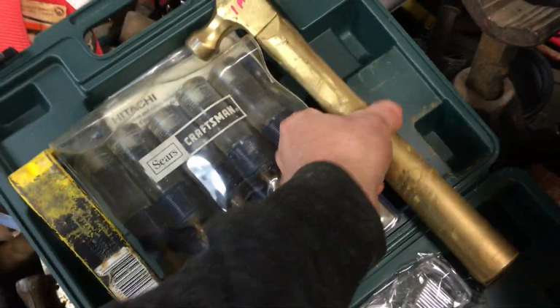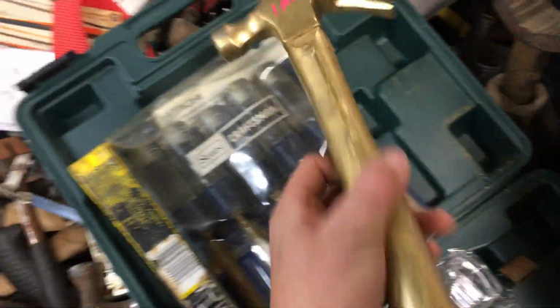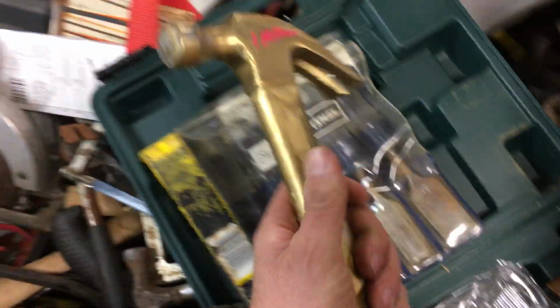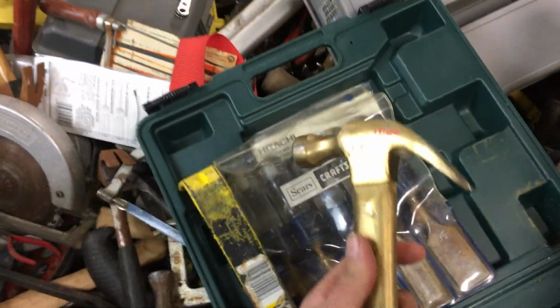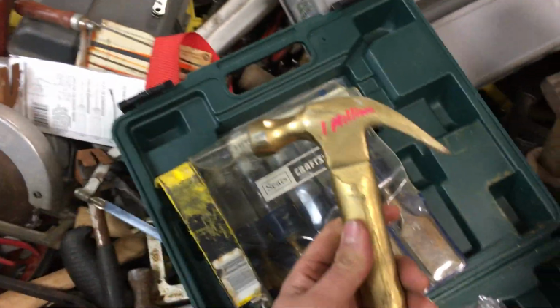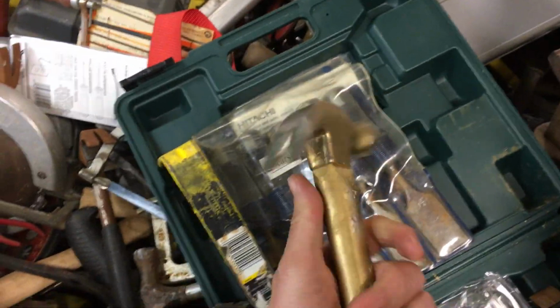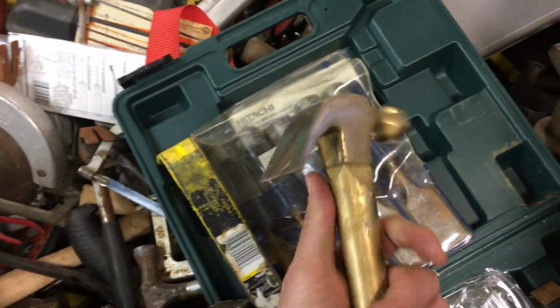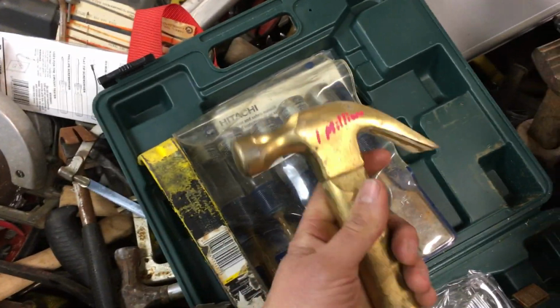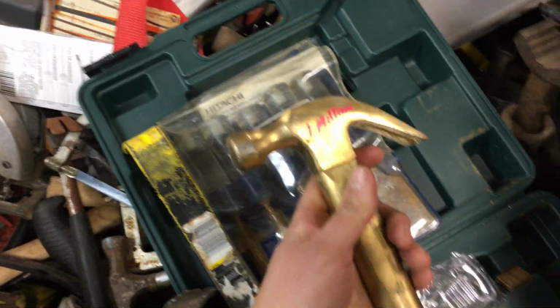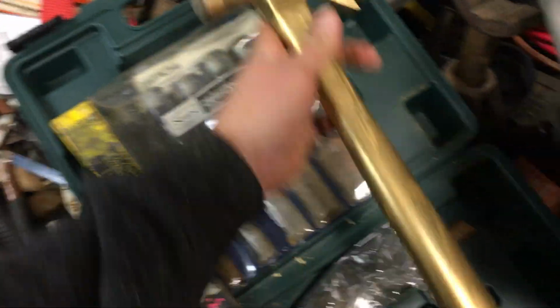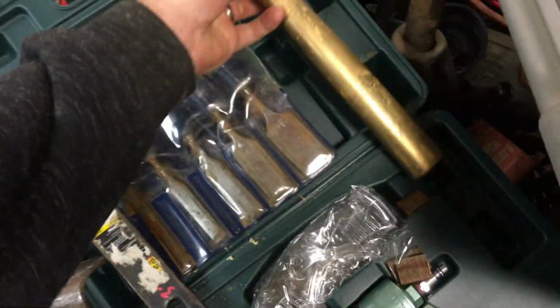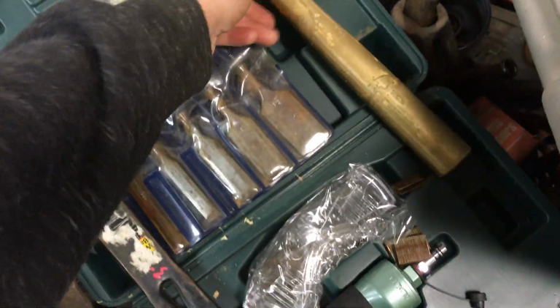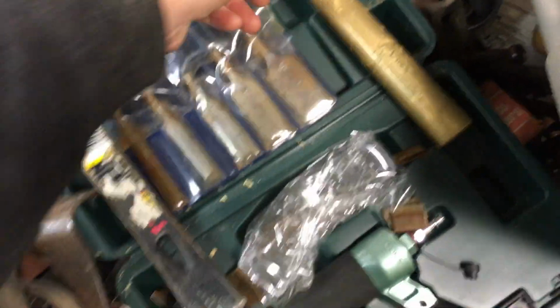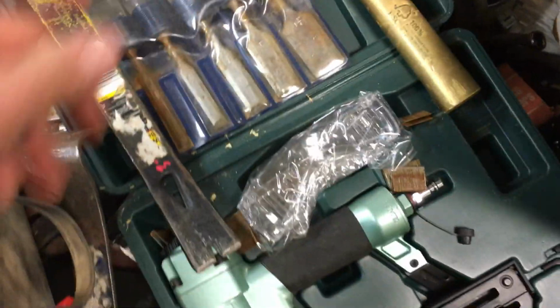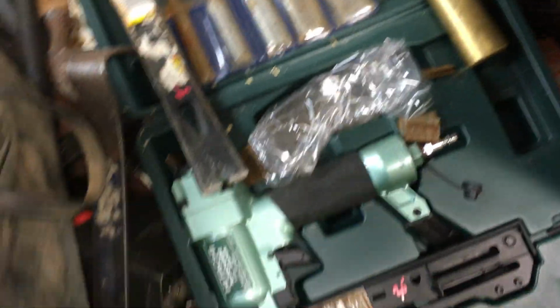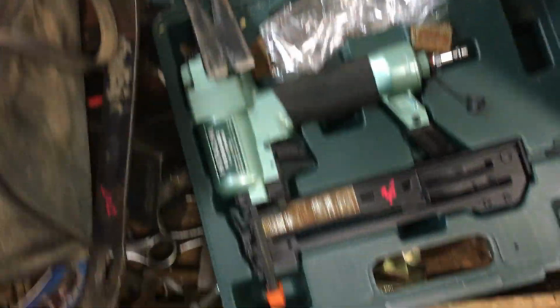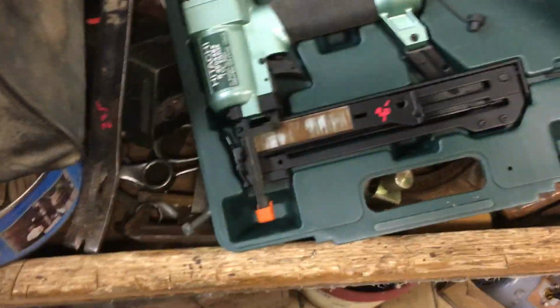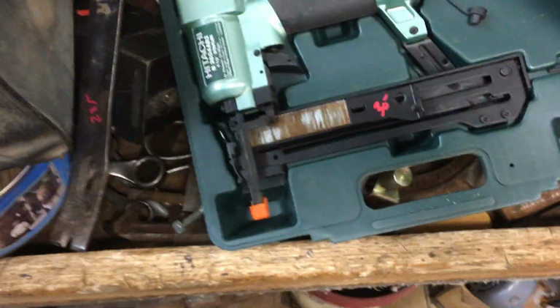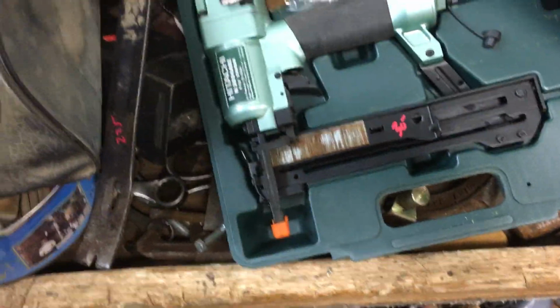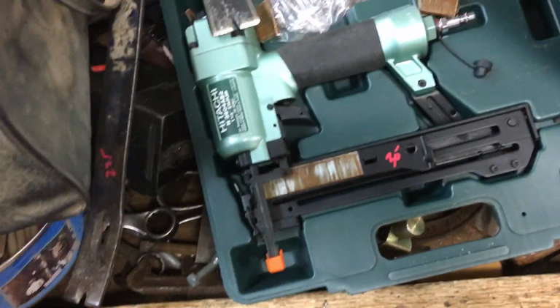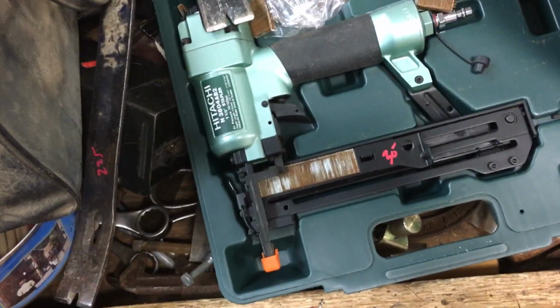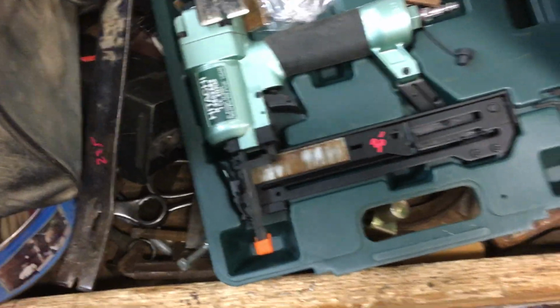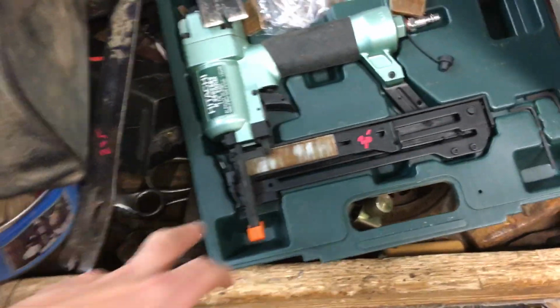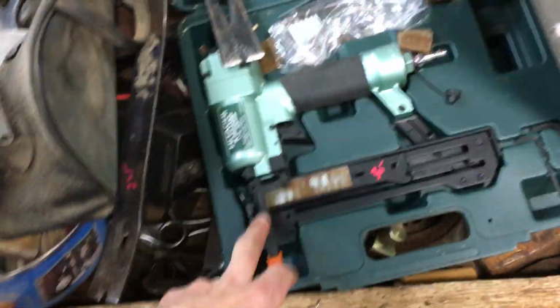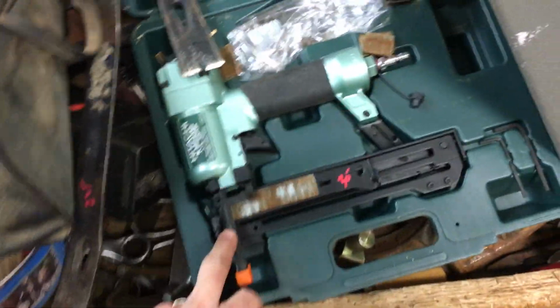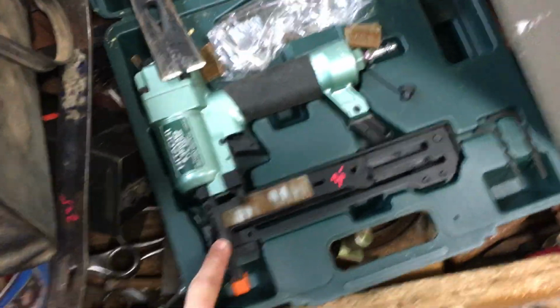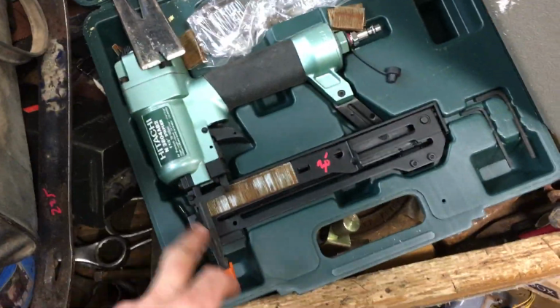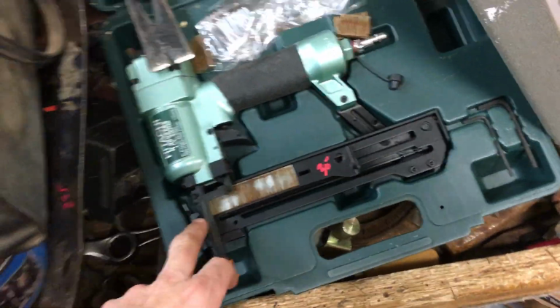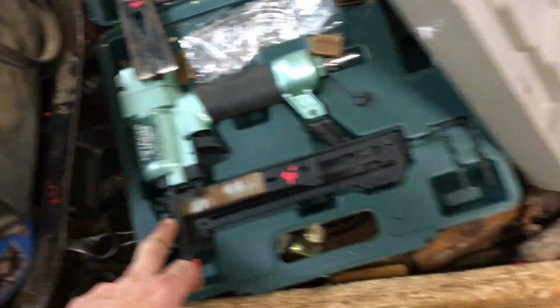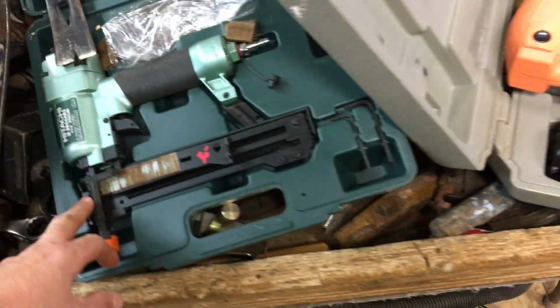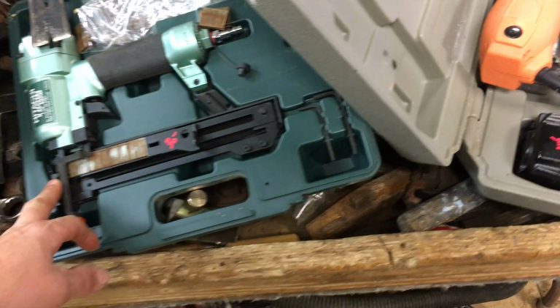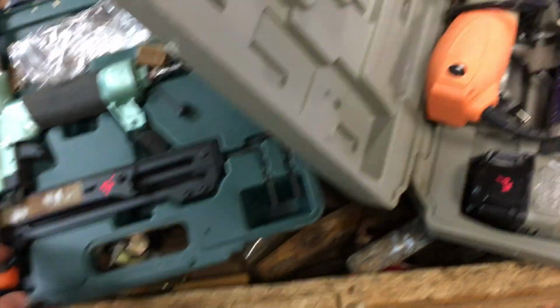The Golden Hammer — this is $1,000,000. It's actual real gold. We only accept cash for that. $30.00 on the Hitachi Staple Gun.